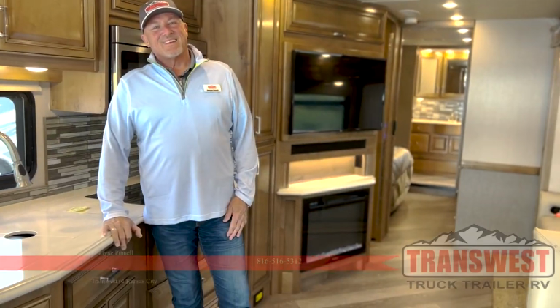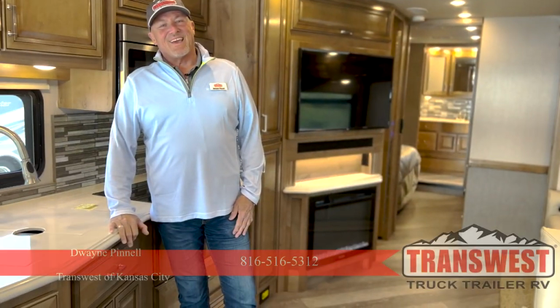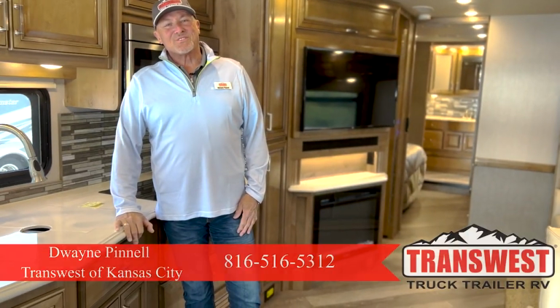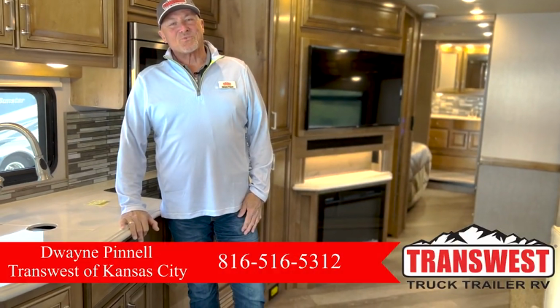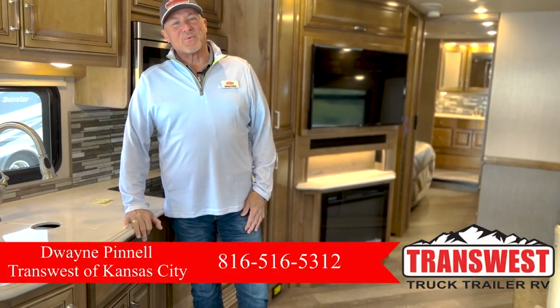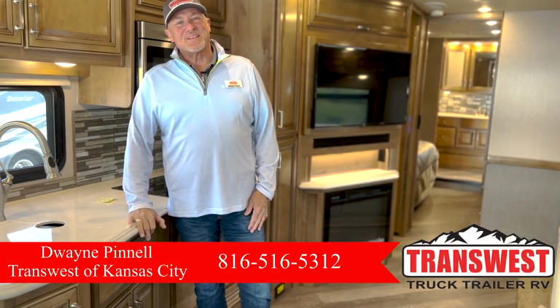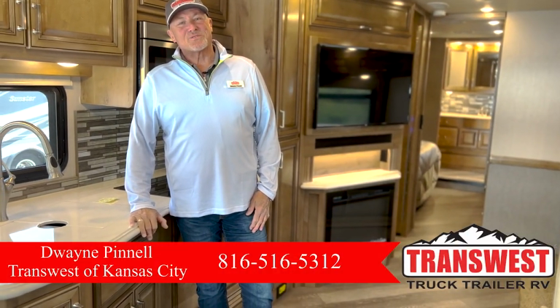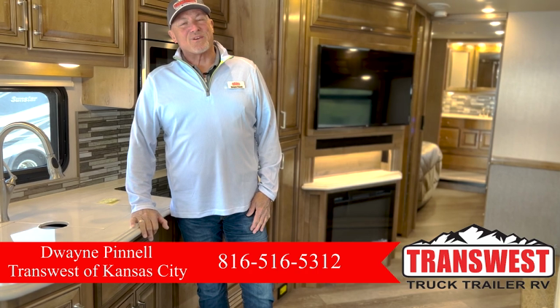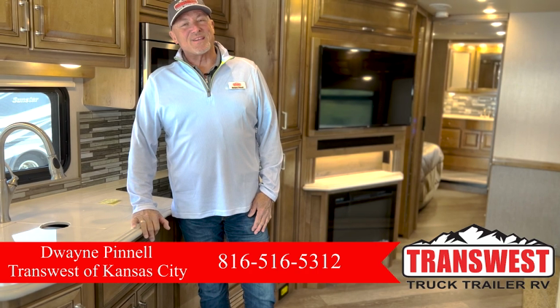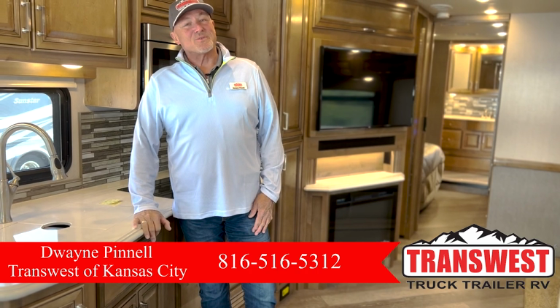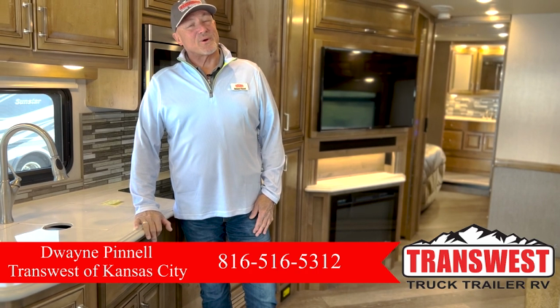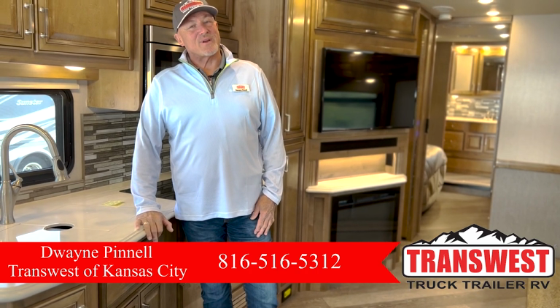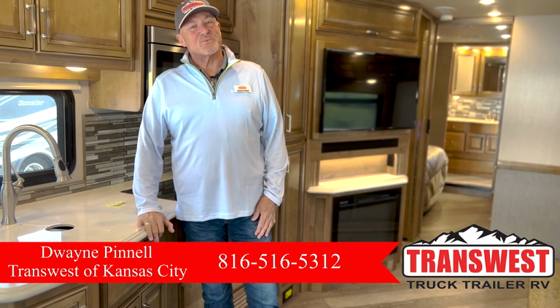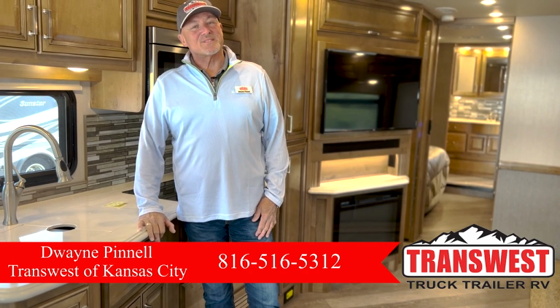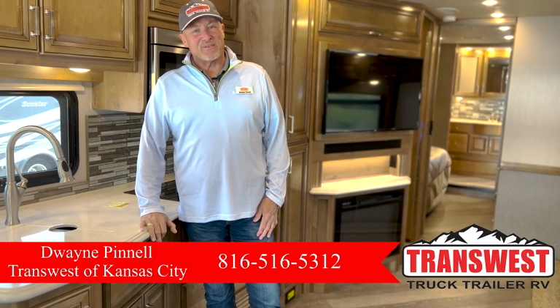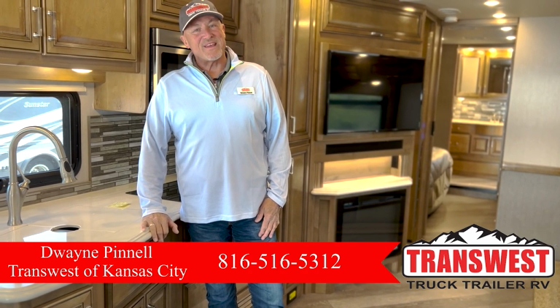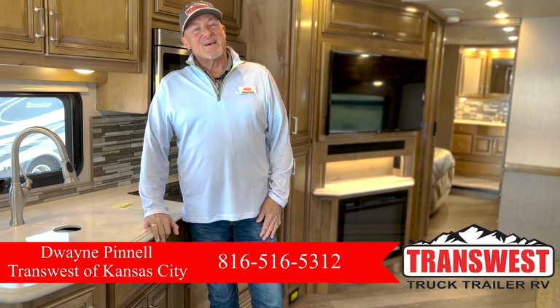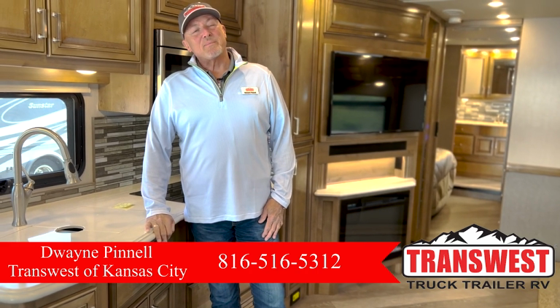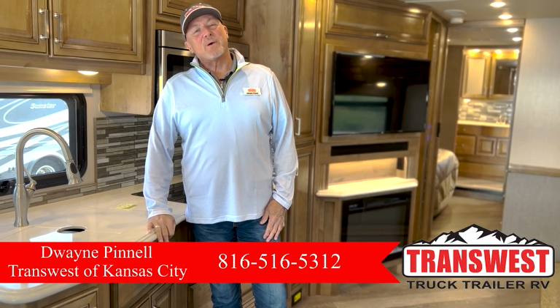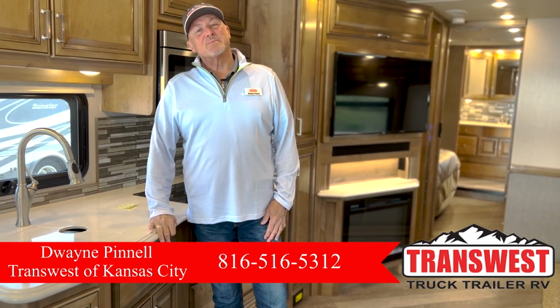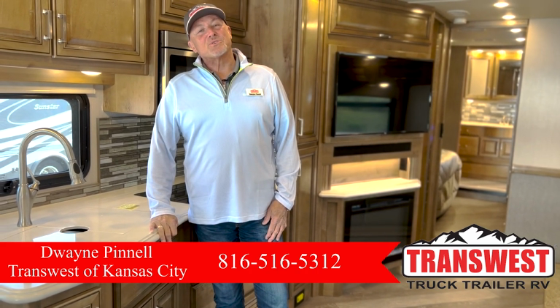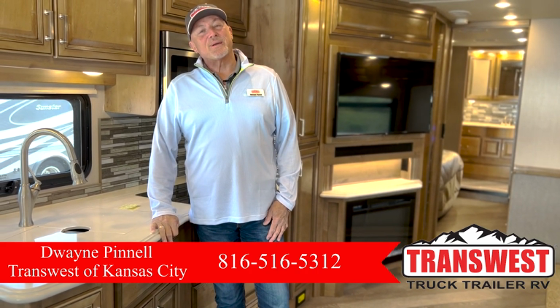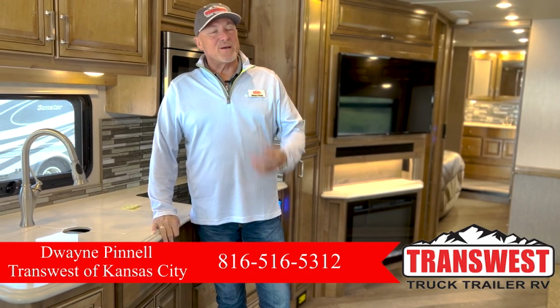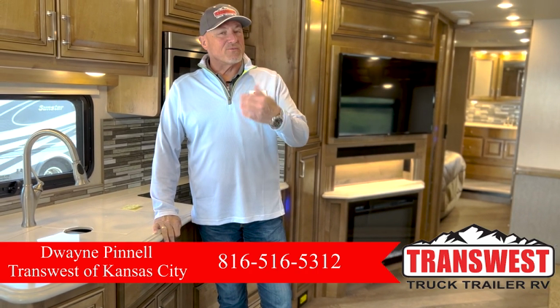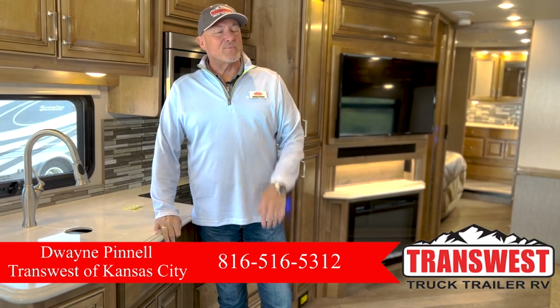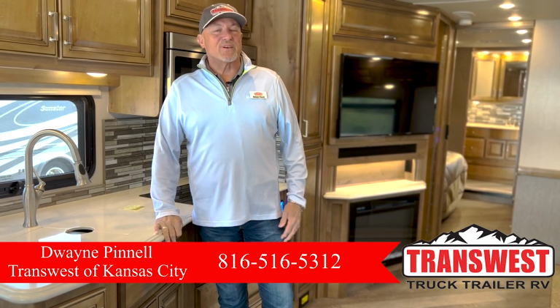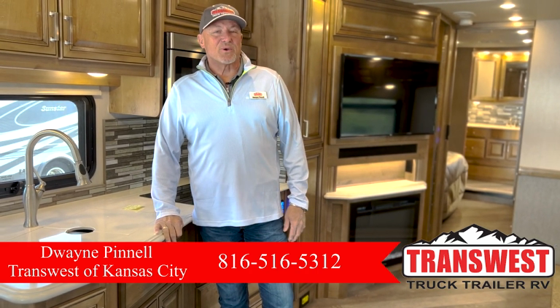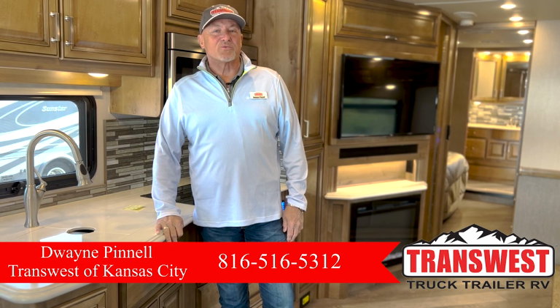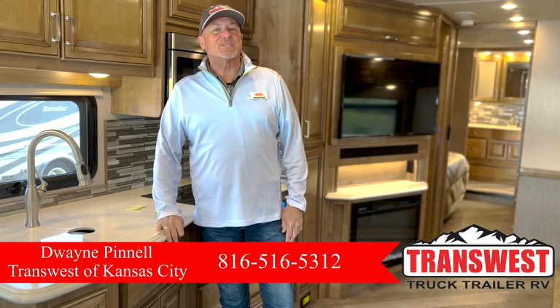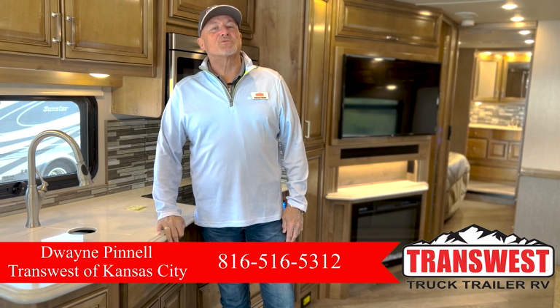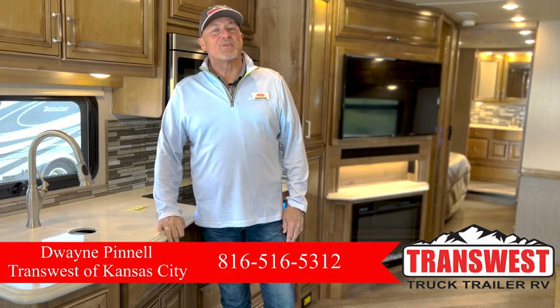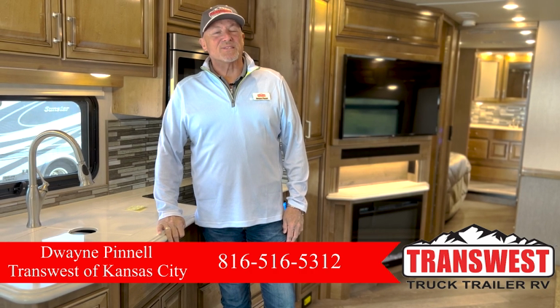Hey, this is Dwayne with These Luxury RVs. I also work with TransWest RV. I'm in Belton, Missouri. You can find me on Facebook at Dwayne's Luxury RVs.